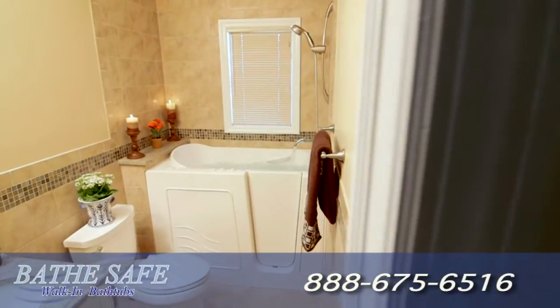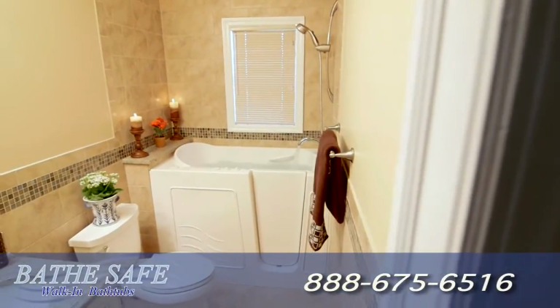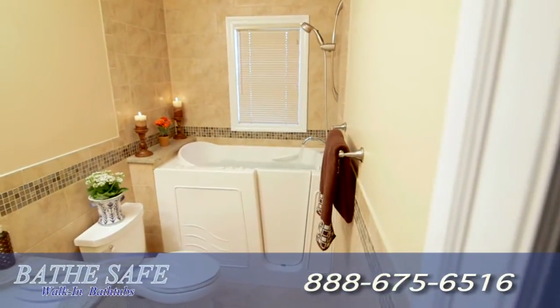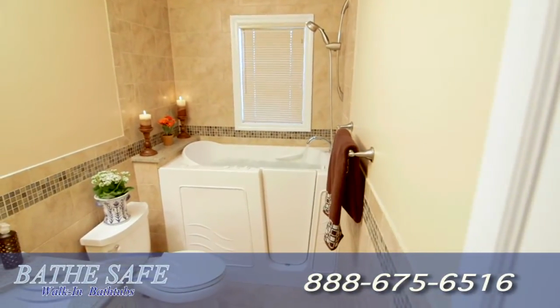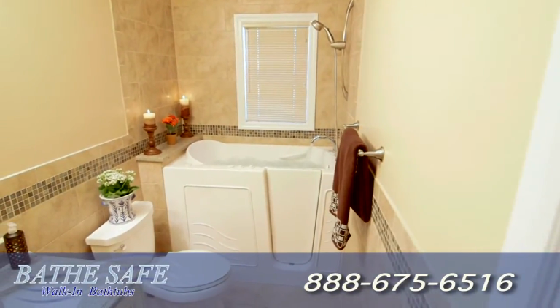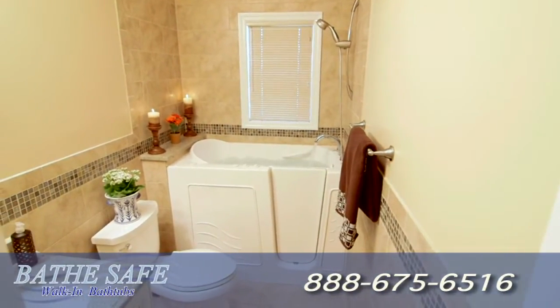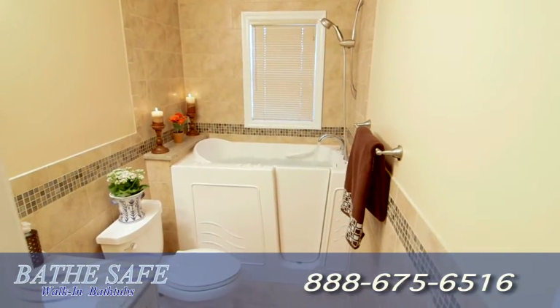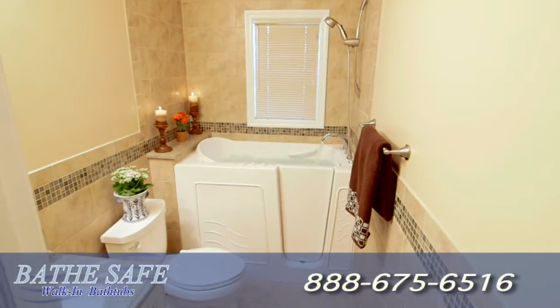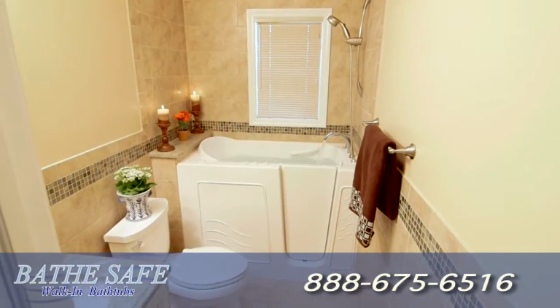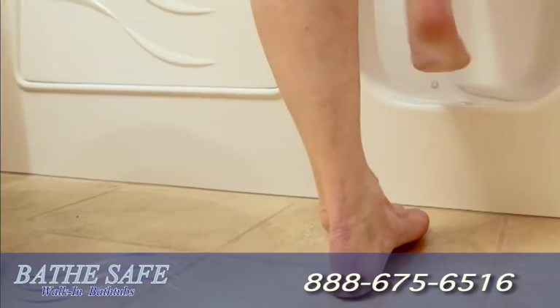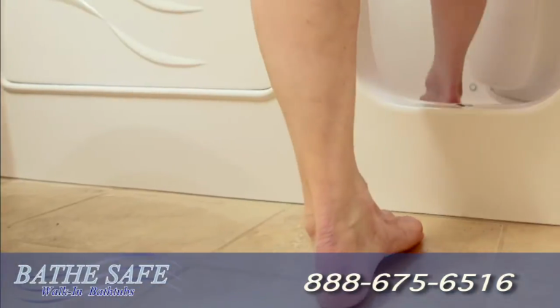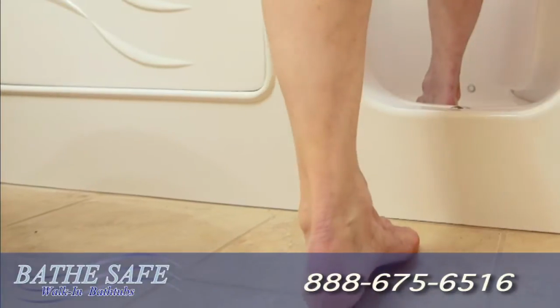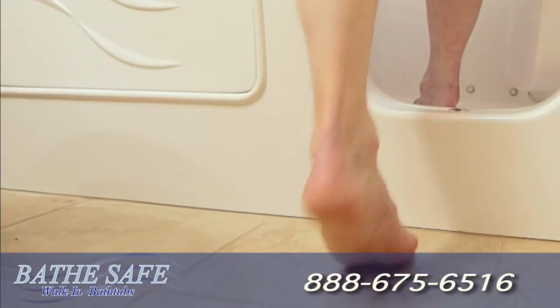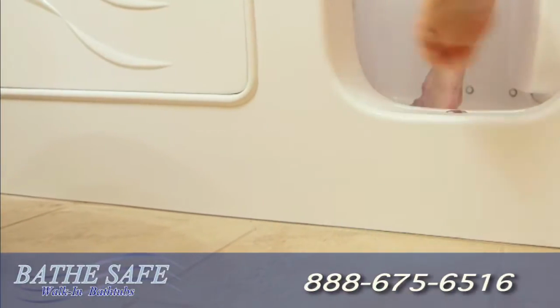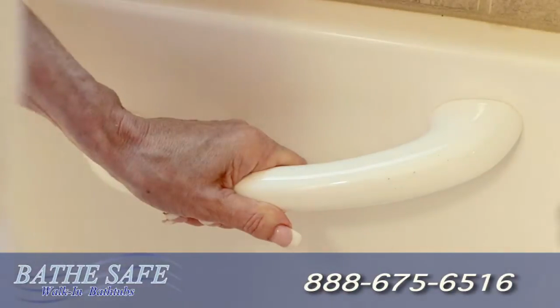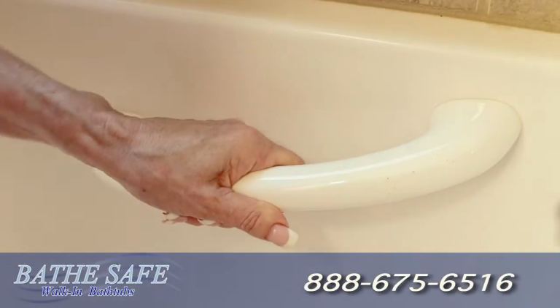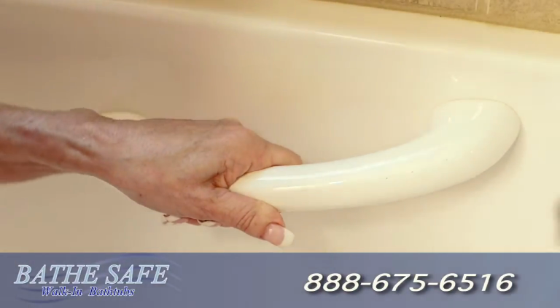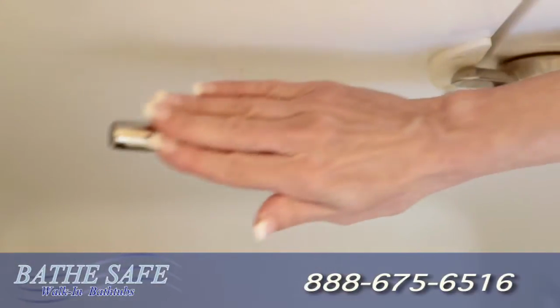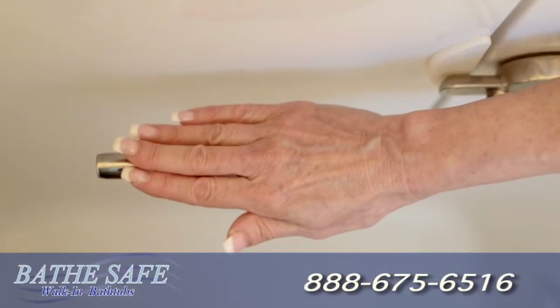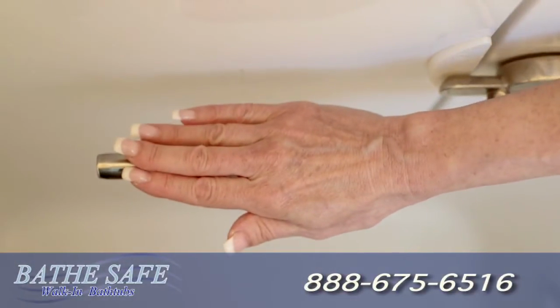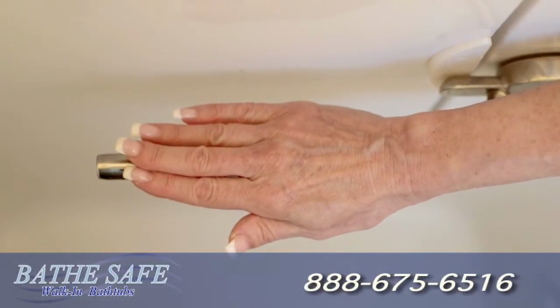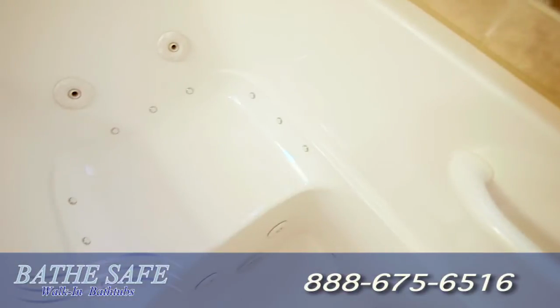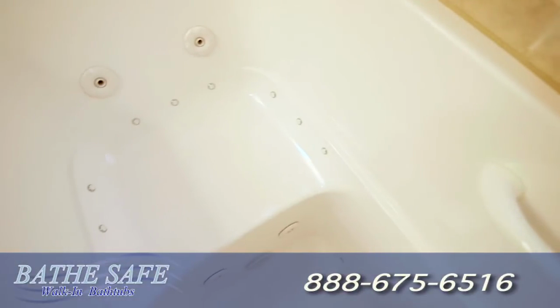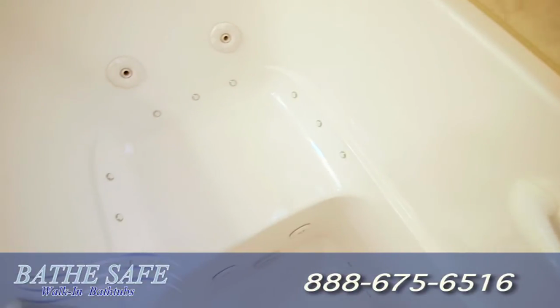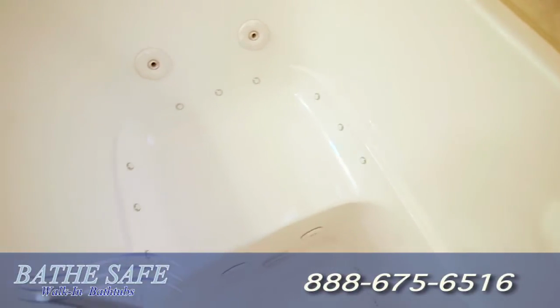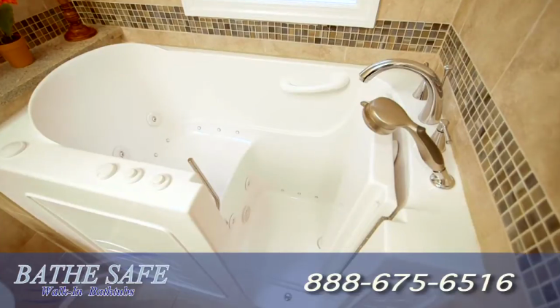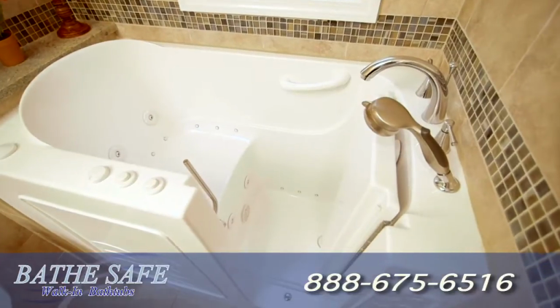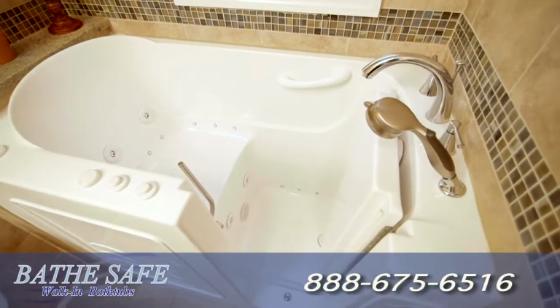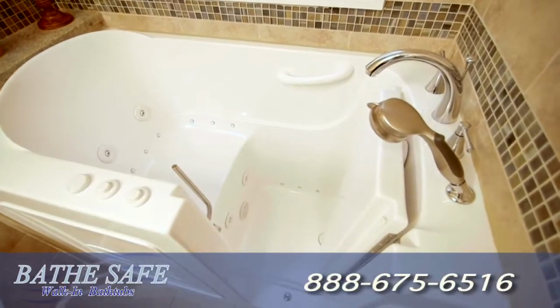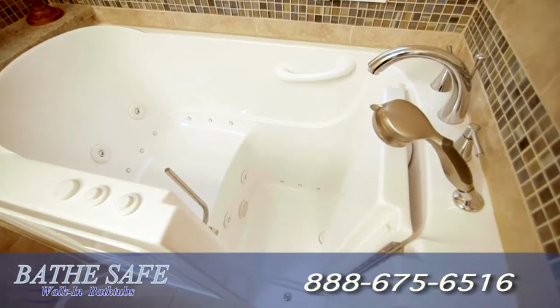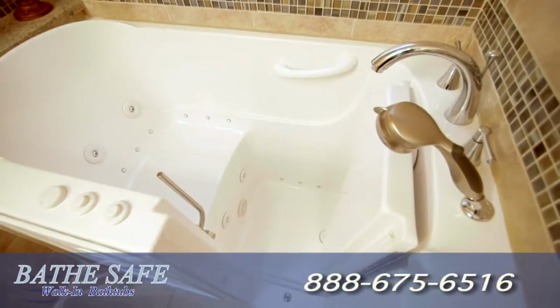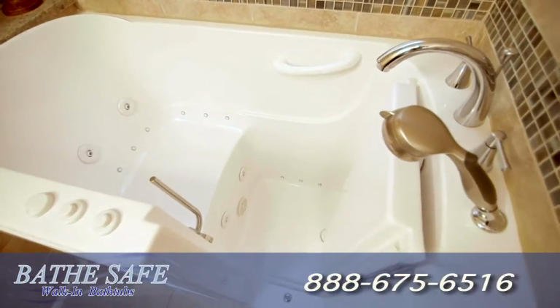BatheSafe walk-in bathtubs provide you with safety and luxury. A low threshold, built-in grab bar, easy locking door, and an ADA molded seat make the walk-in bathtub safe and independent.